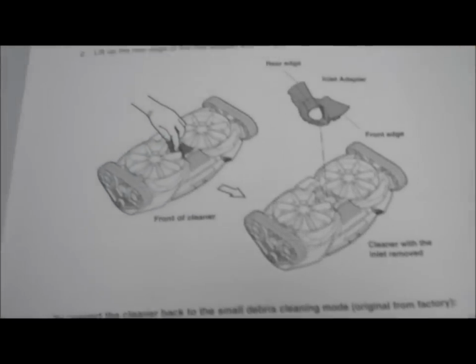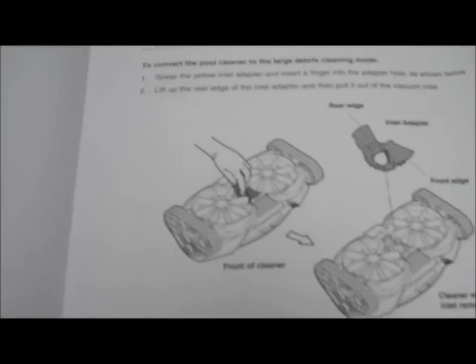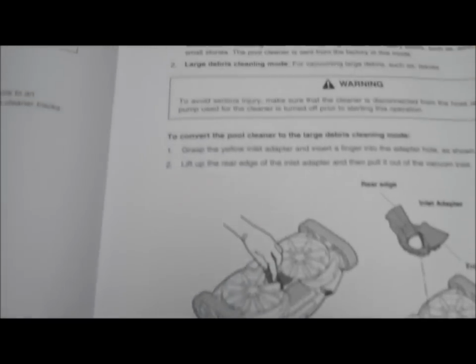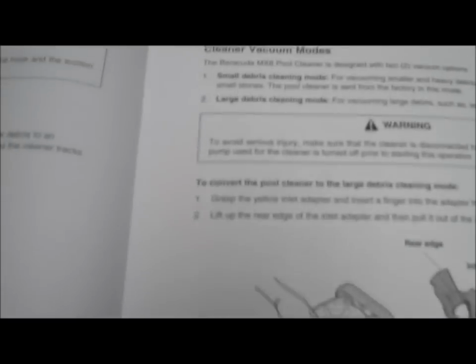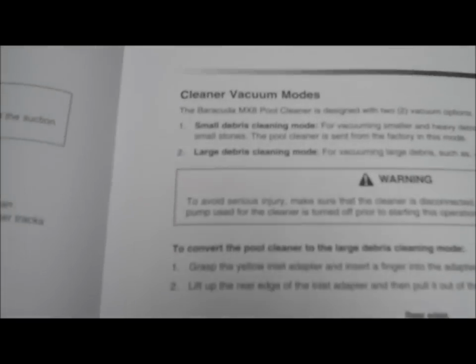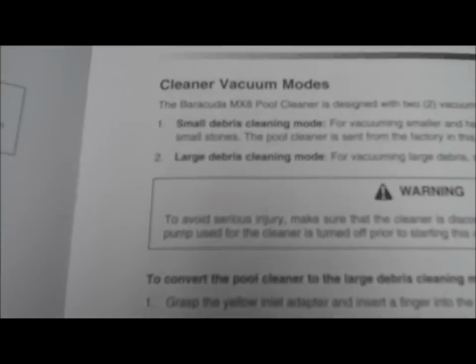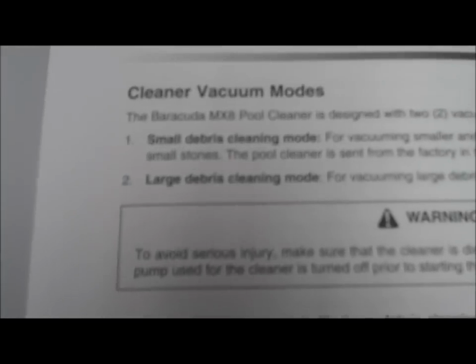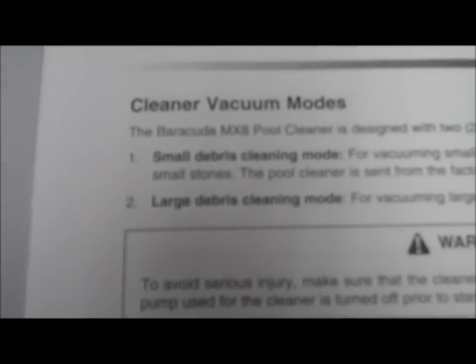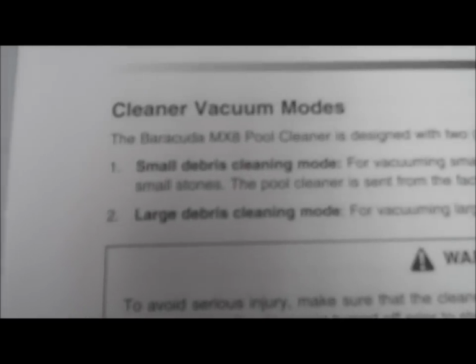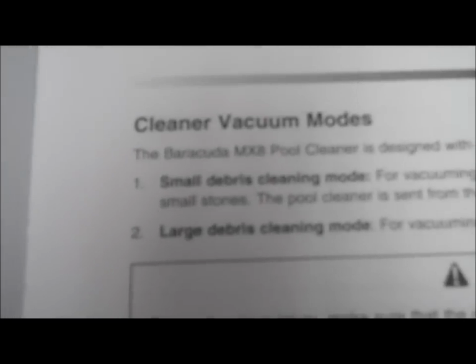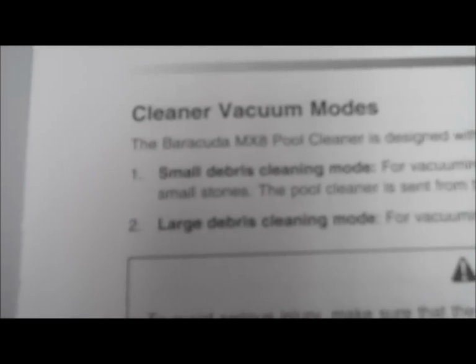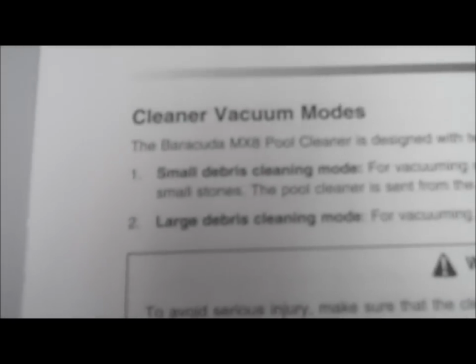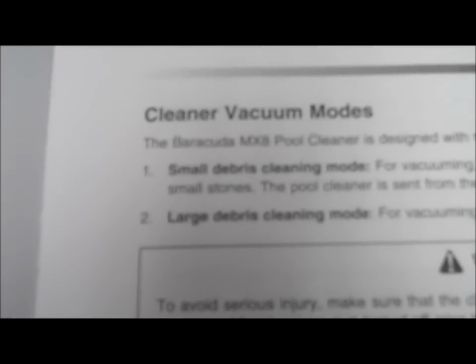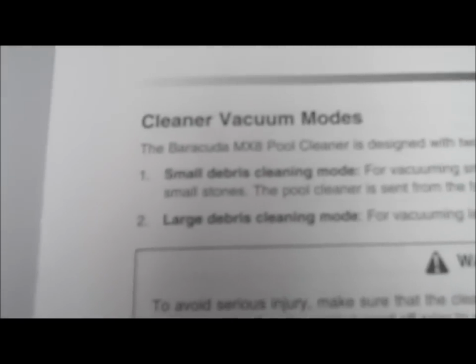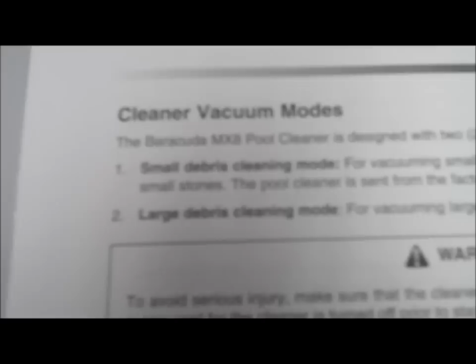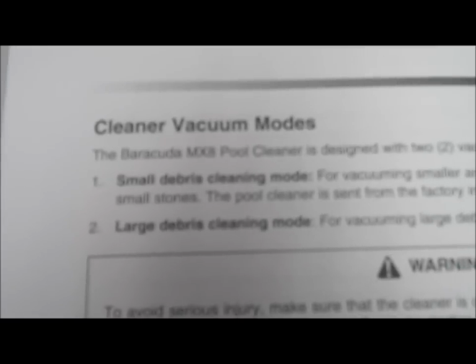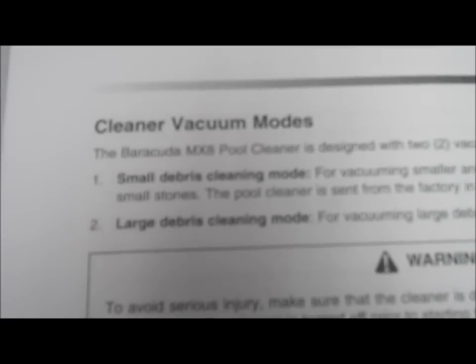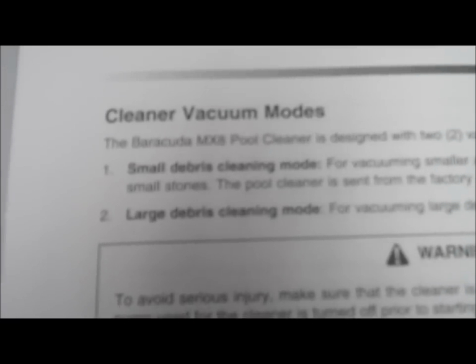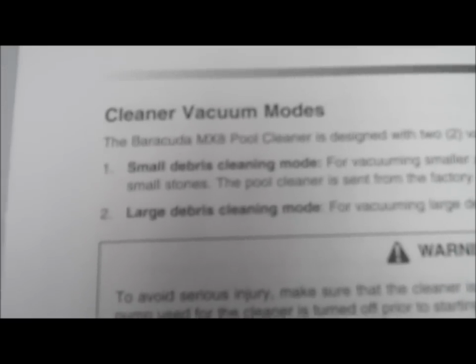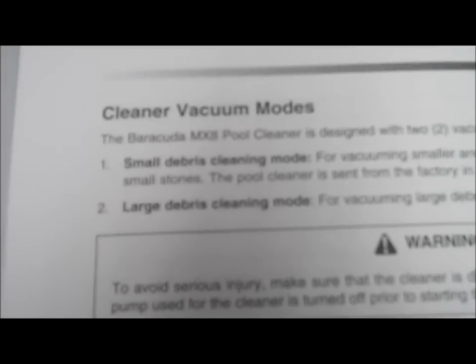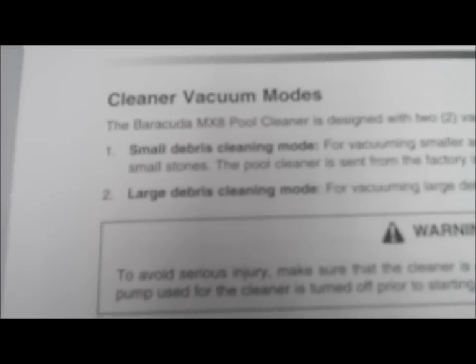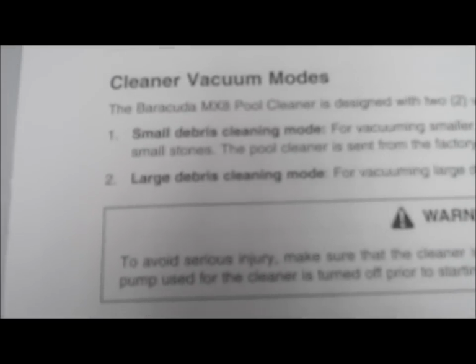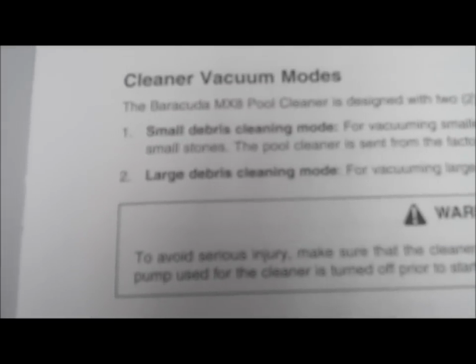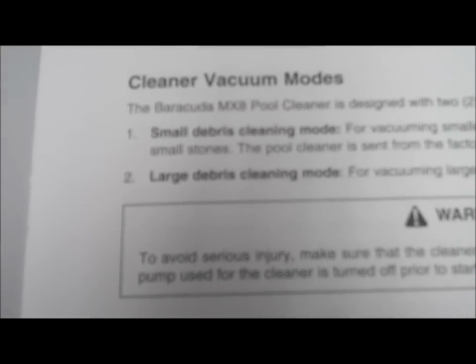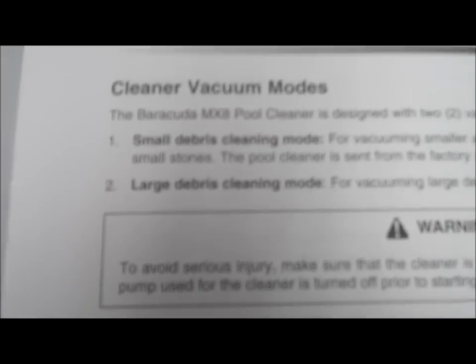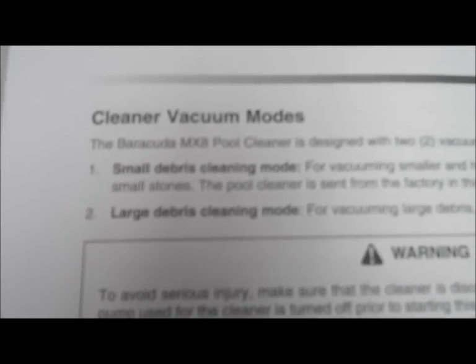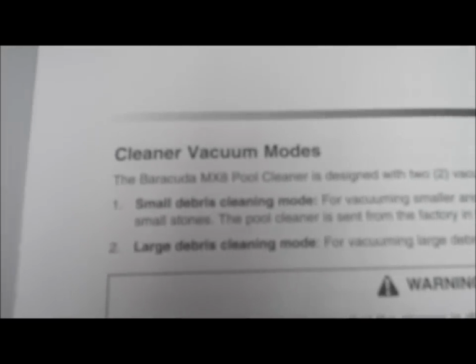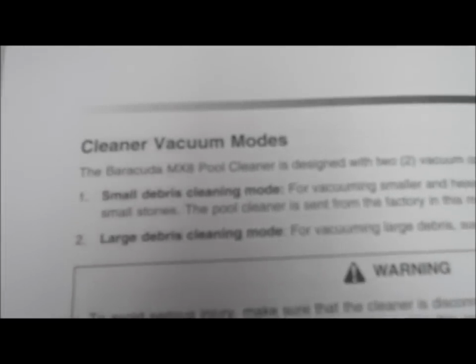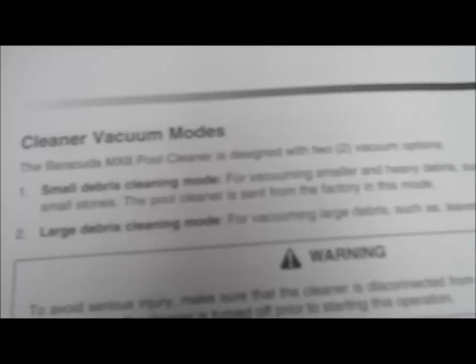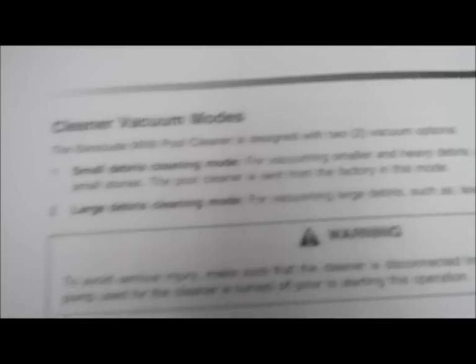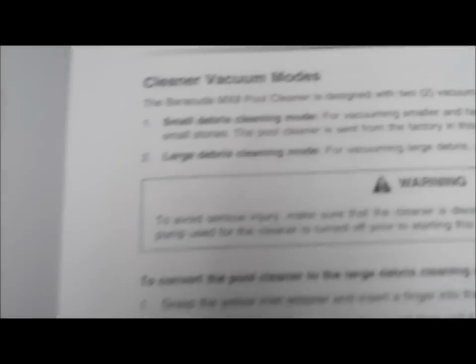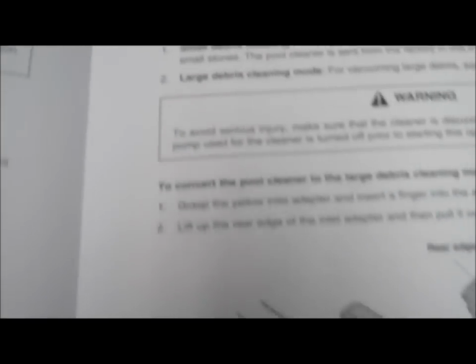Here are the cleaner vacuum modes. You can adjust it for small debris if you're in a desert location, or large debris if you're in a more wooded area.